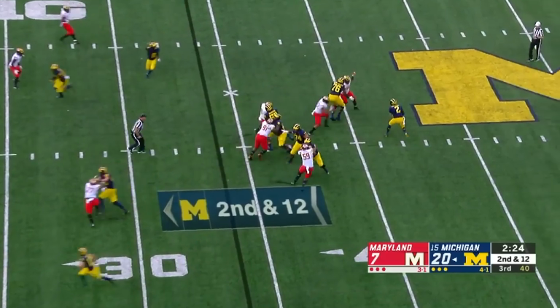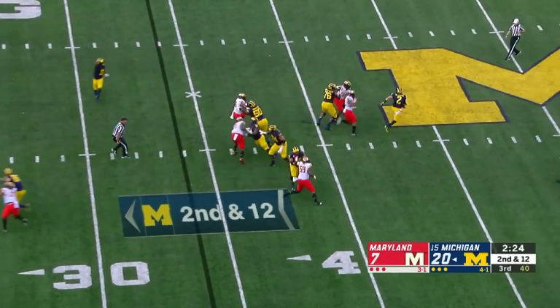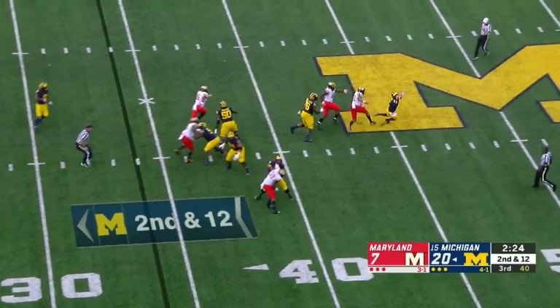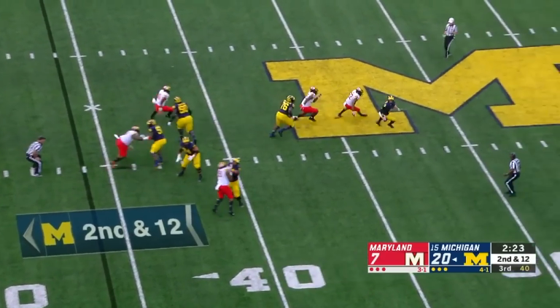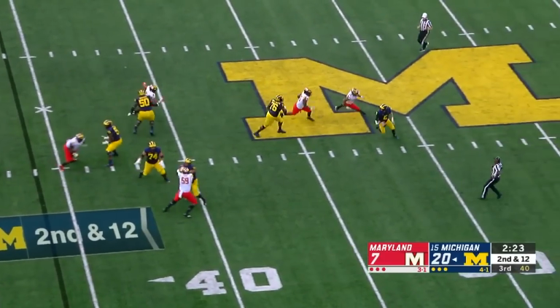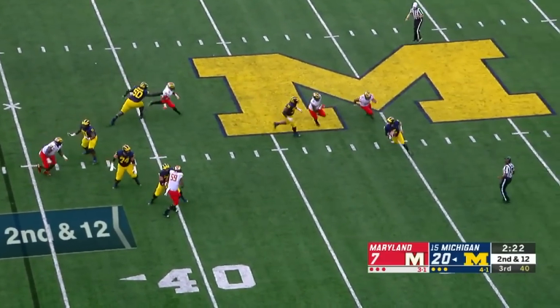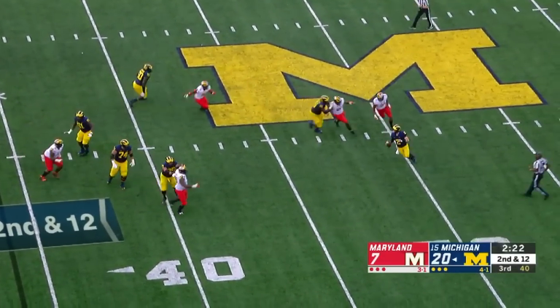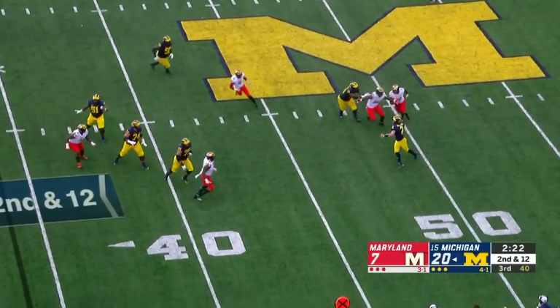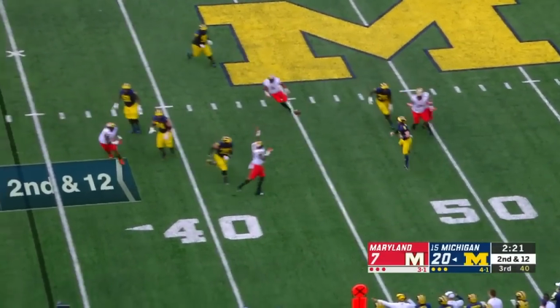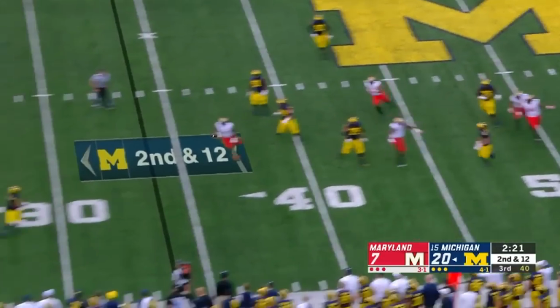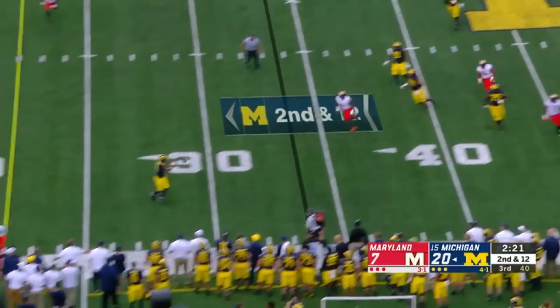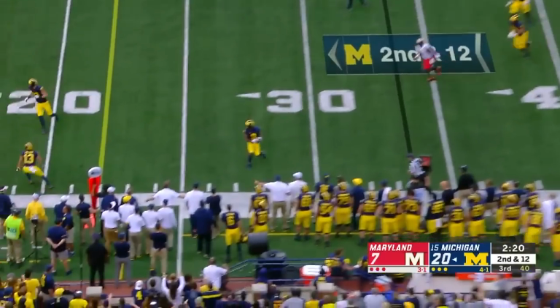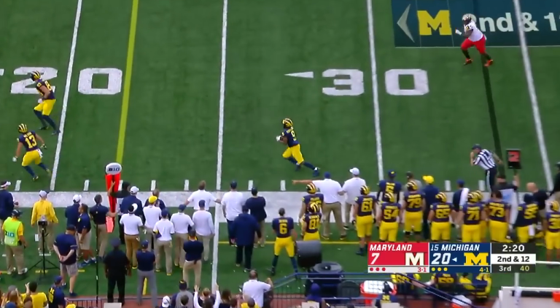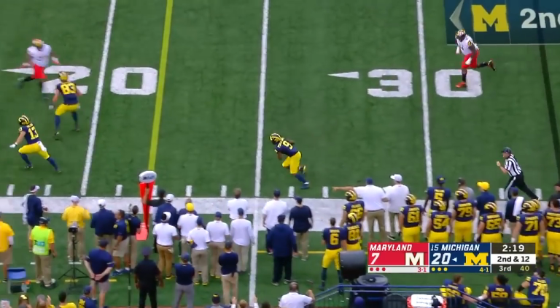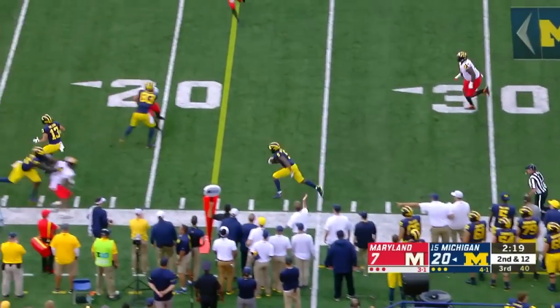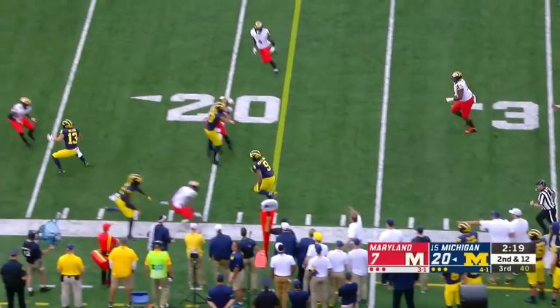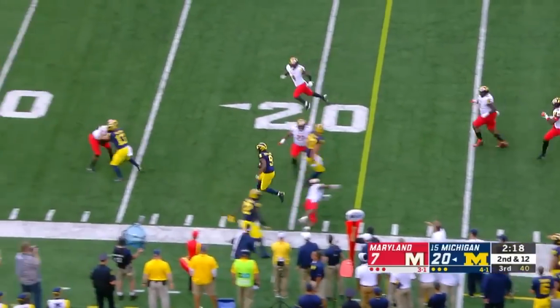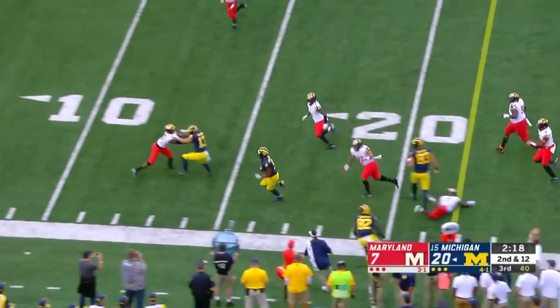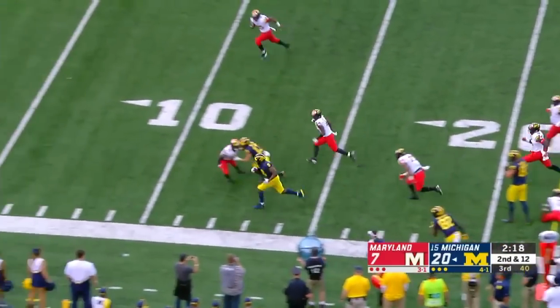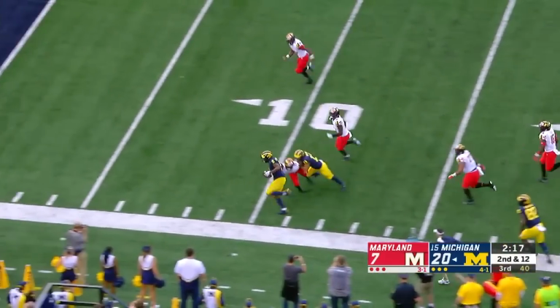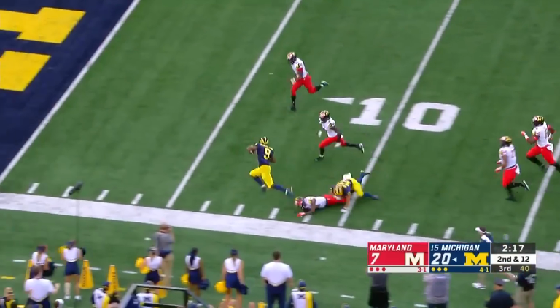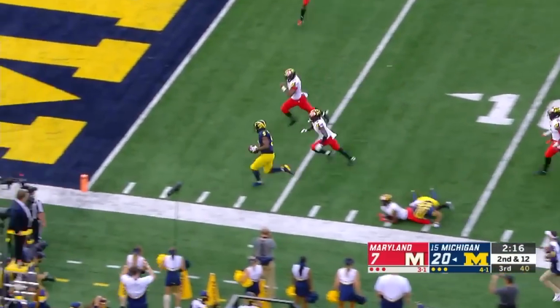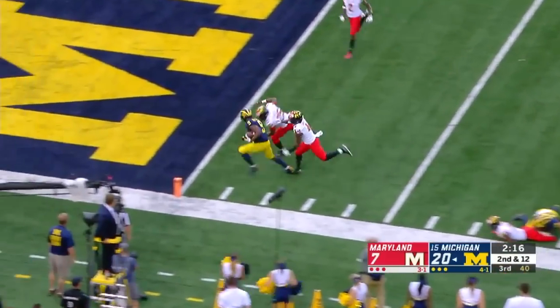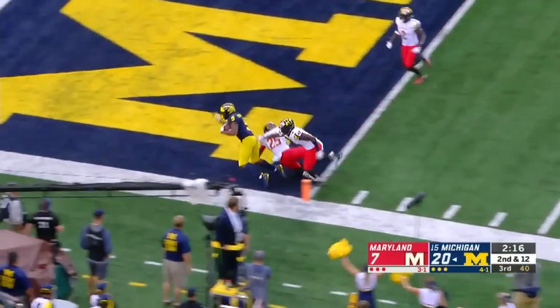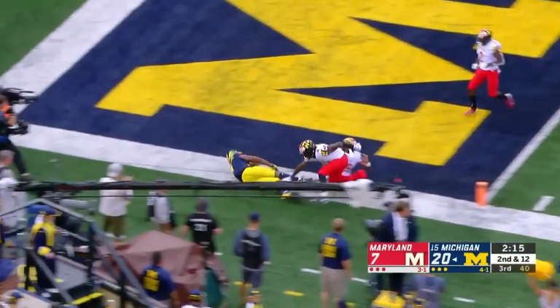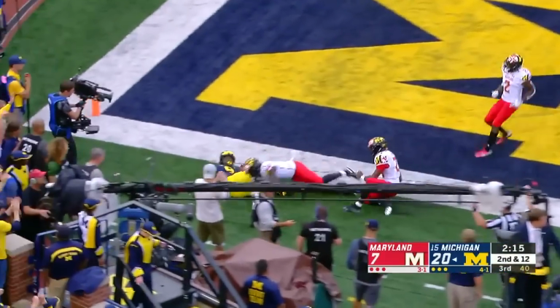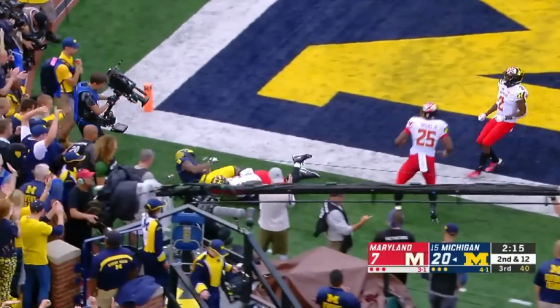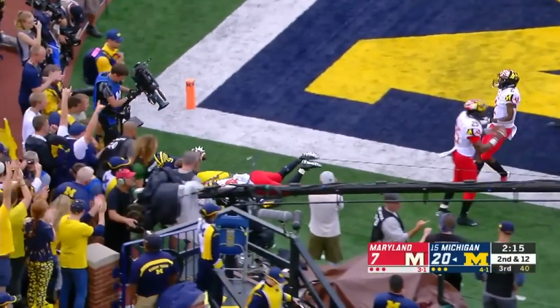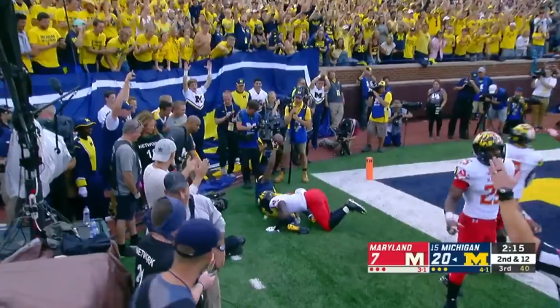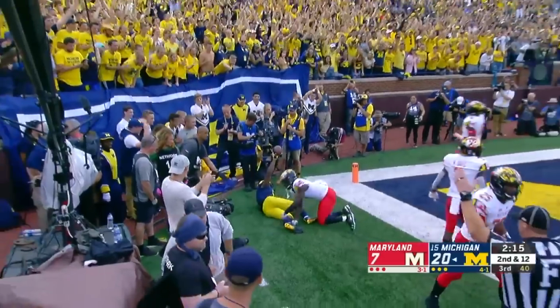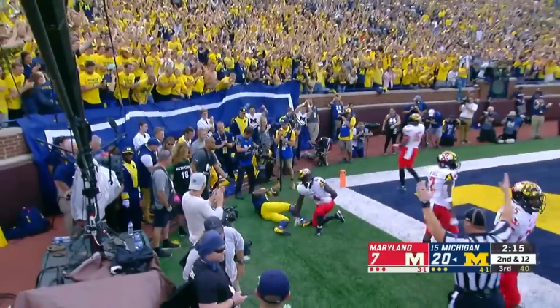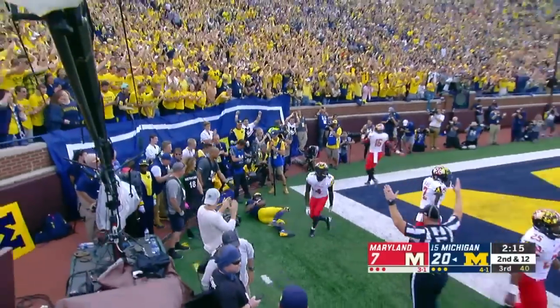Pressure up the middle — Patterson, elusive, throwing on the run and completing to Peoples-Jones. I guess he's fine. Donovan Peoples-Jones — Touchdown Michigan!